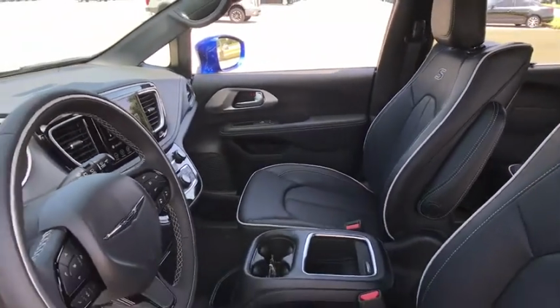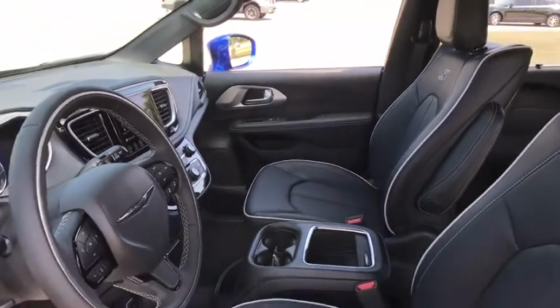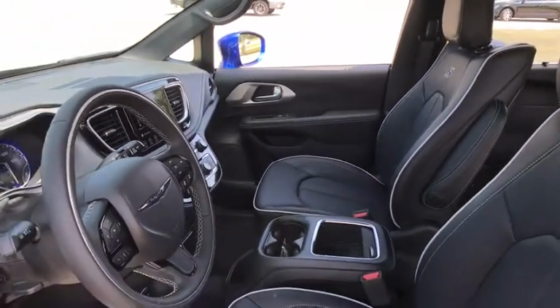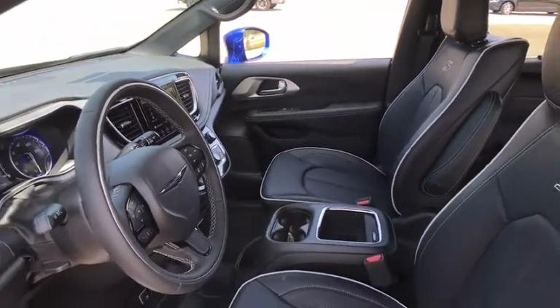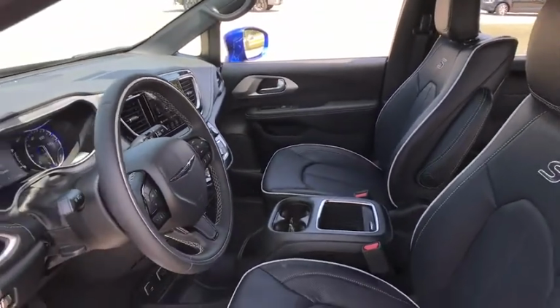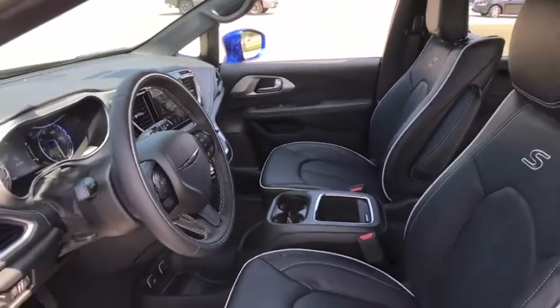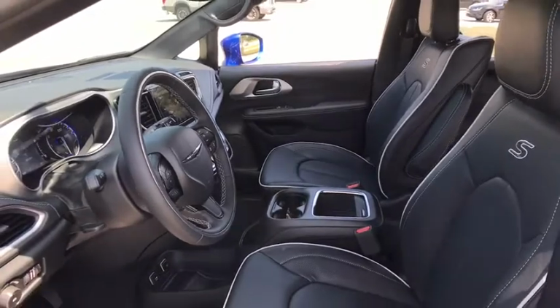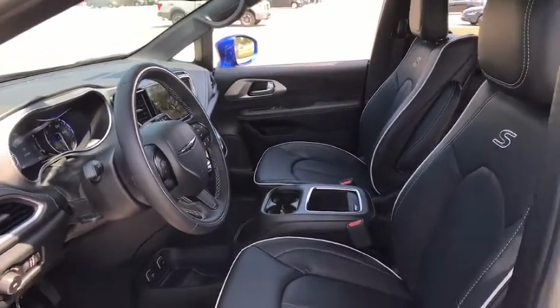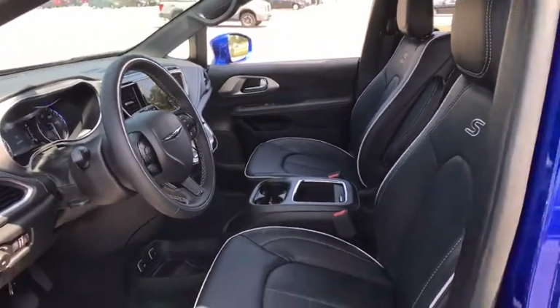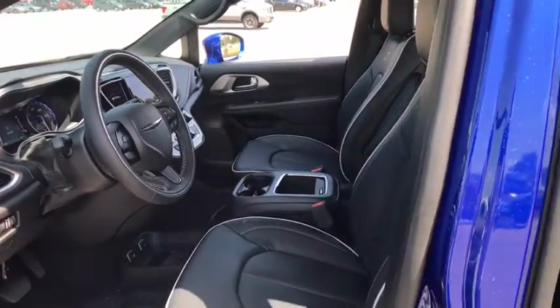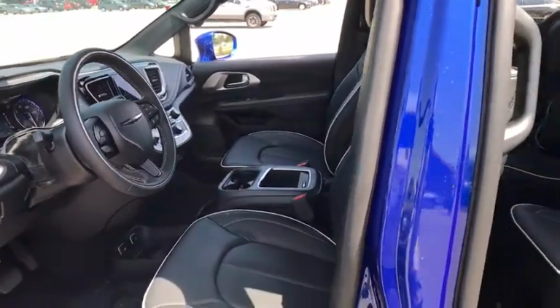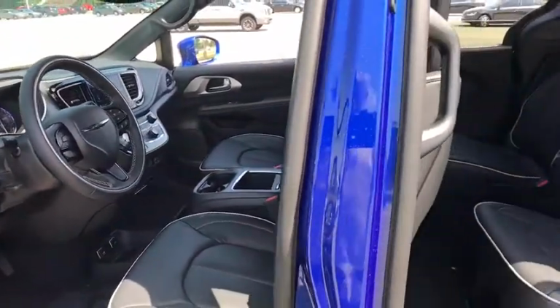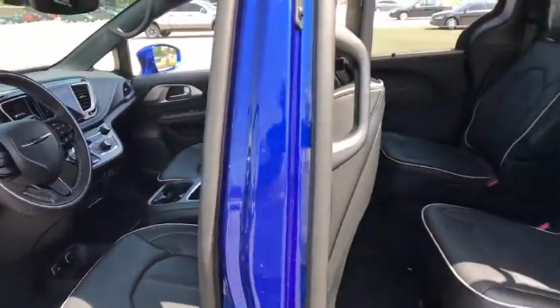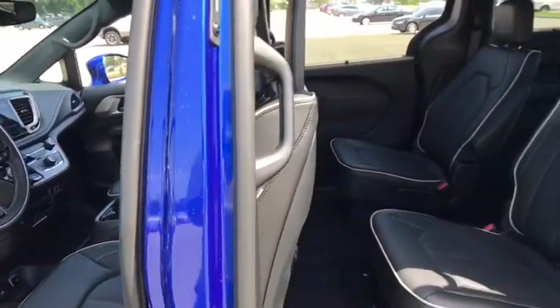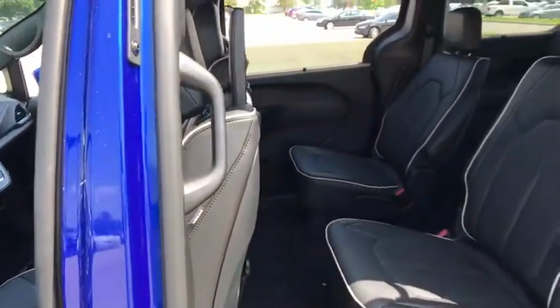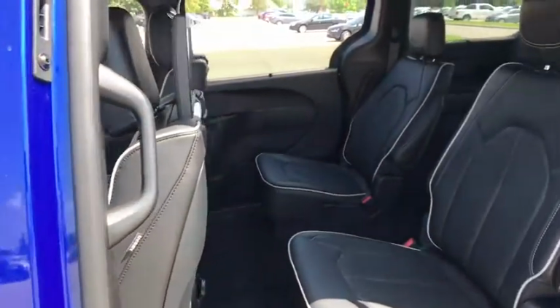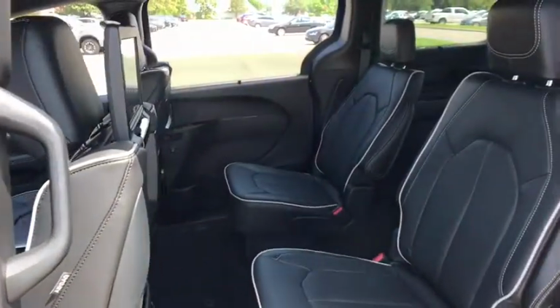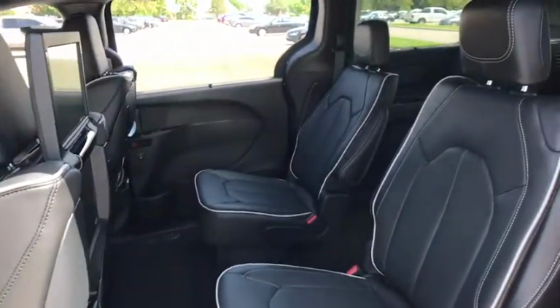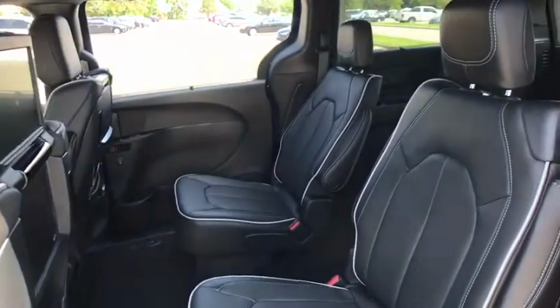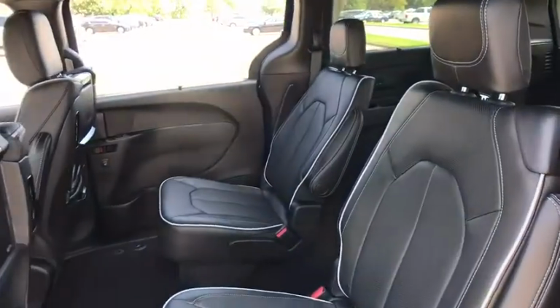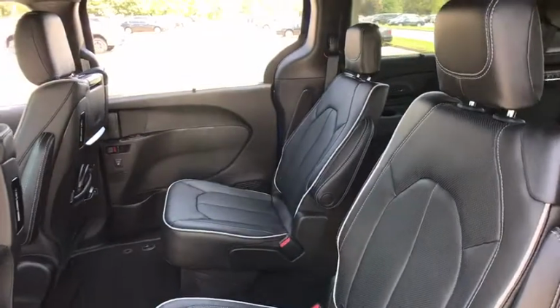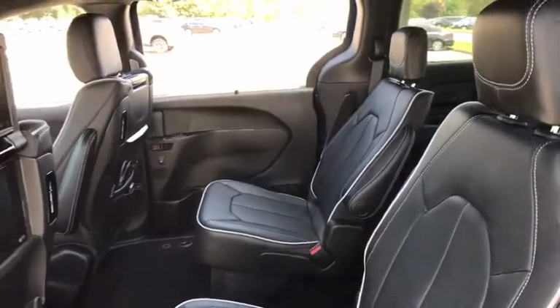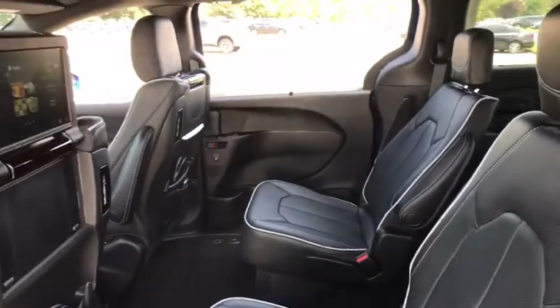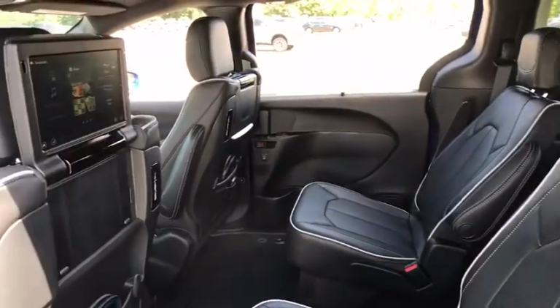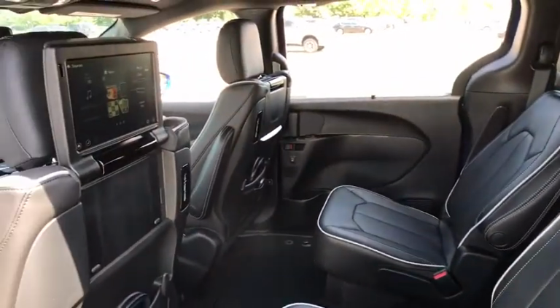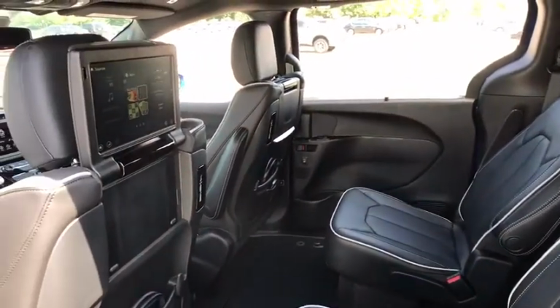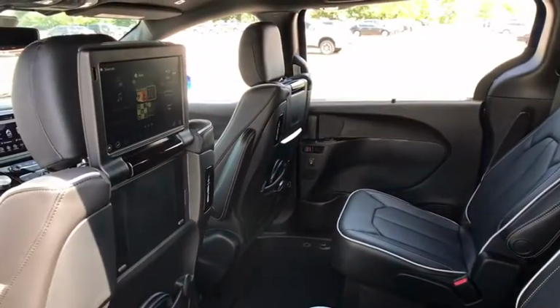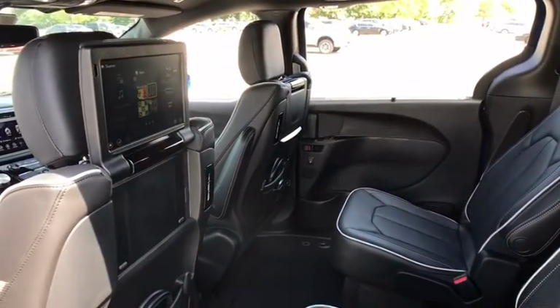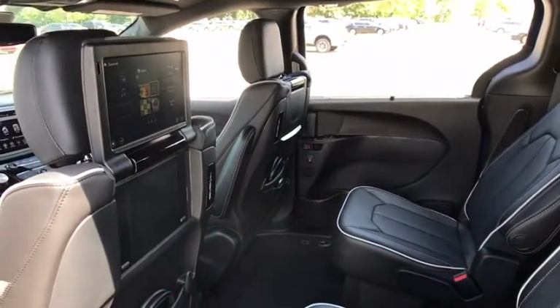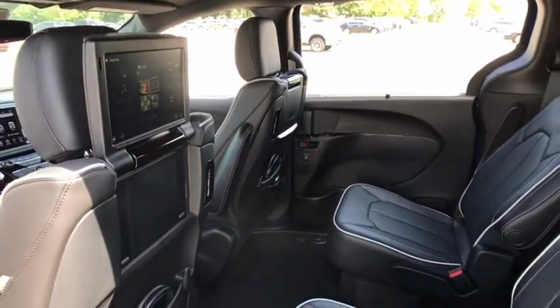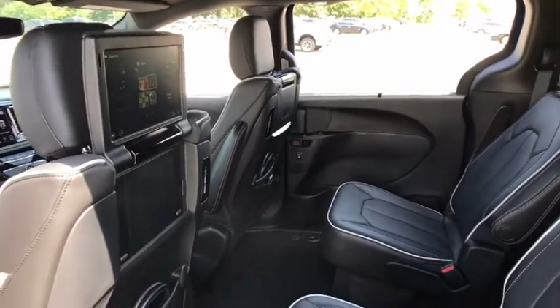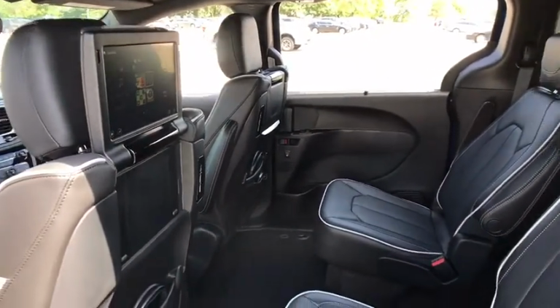Power passenger seat, navigation system, traction control, power liftgate, dual airbags, power steering, four-wheel disc brakes, universal garage door opener, electronic stability control.